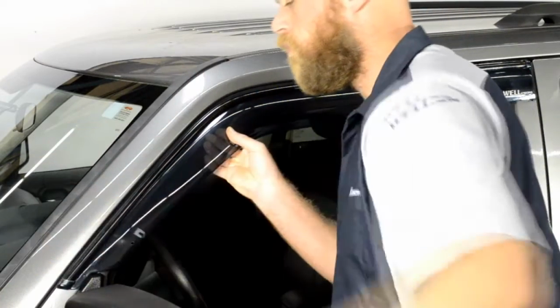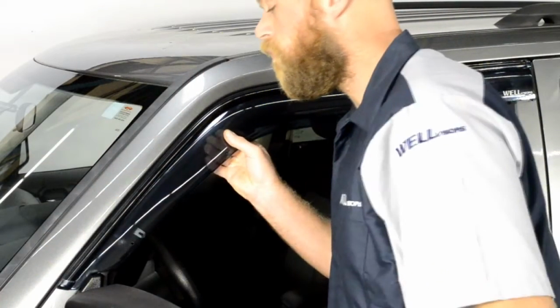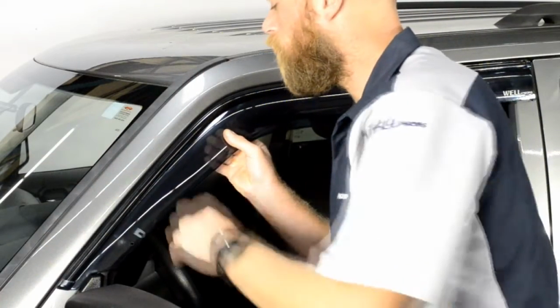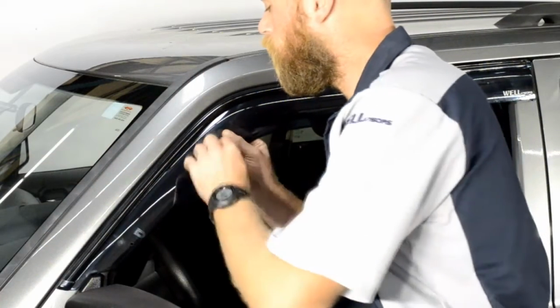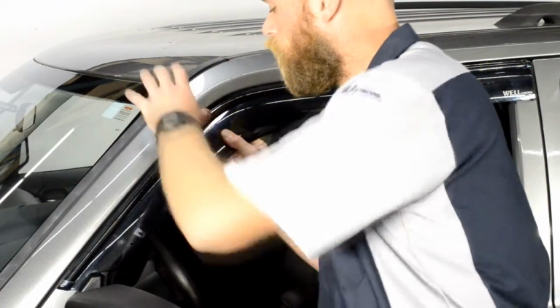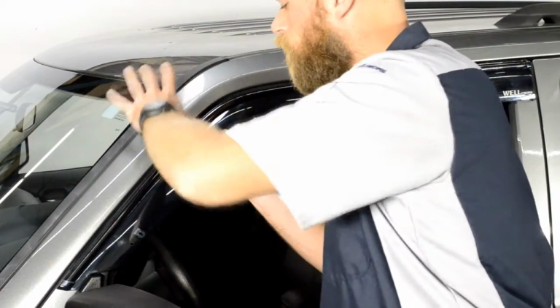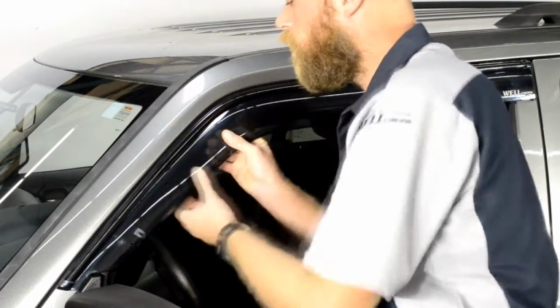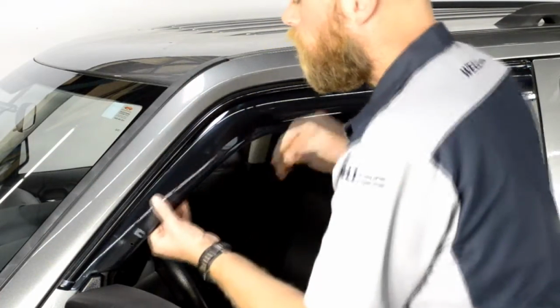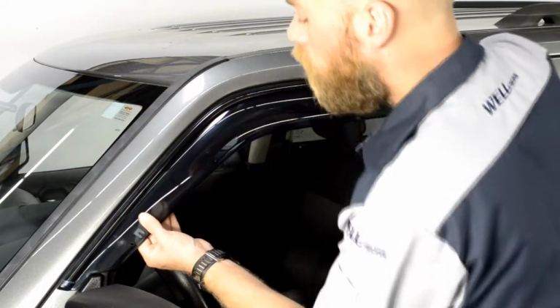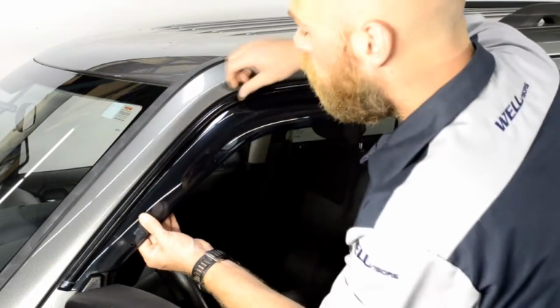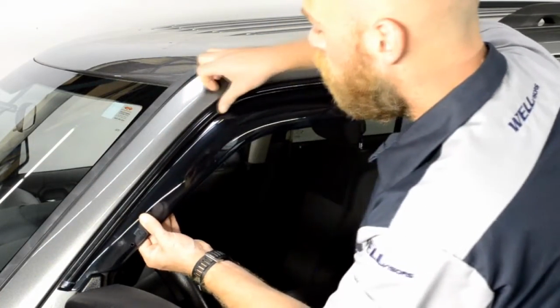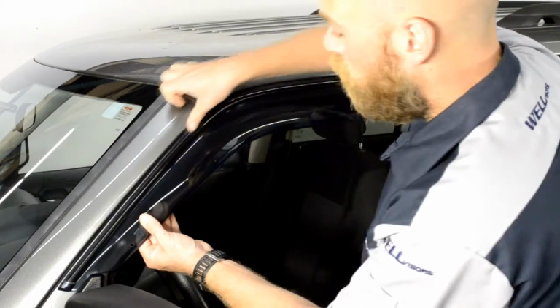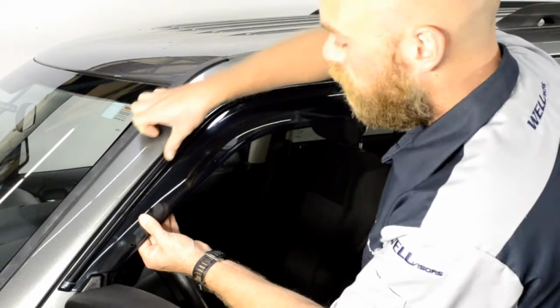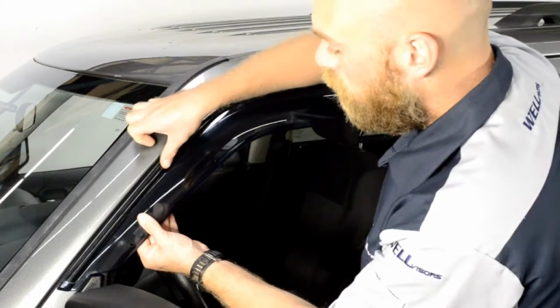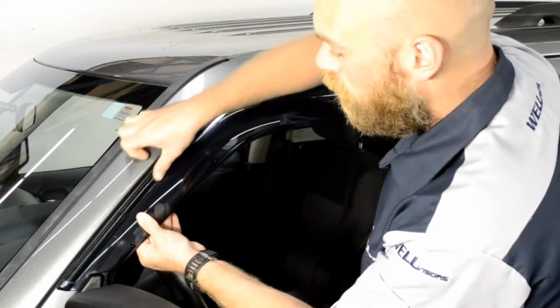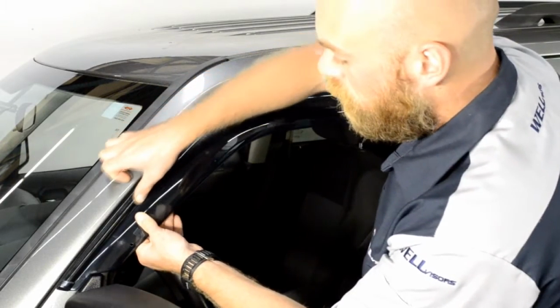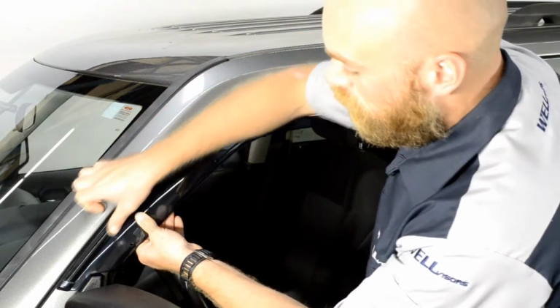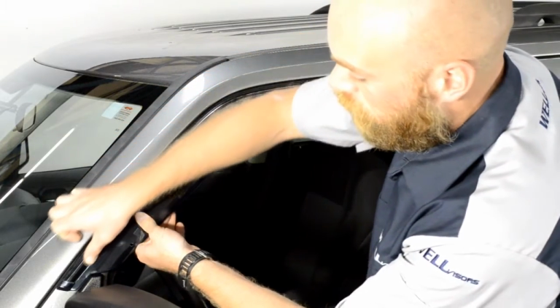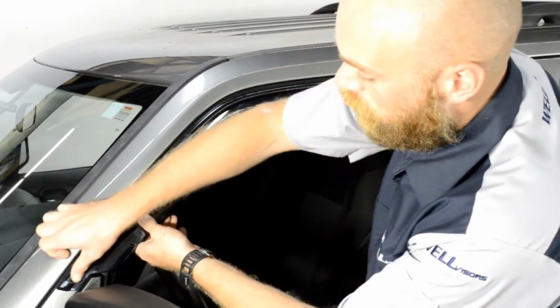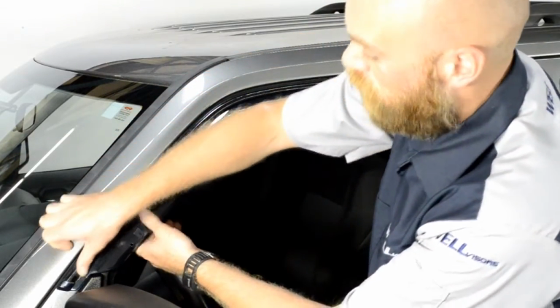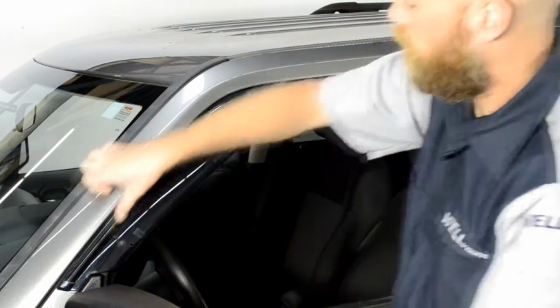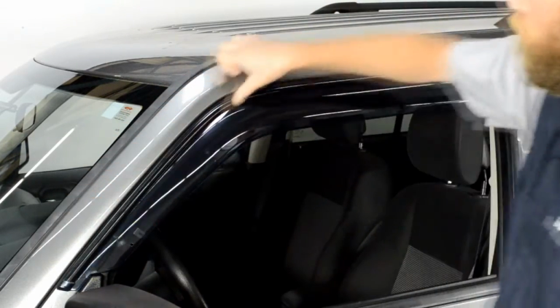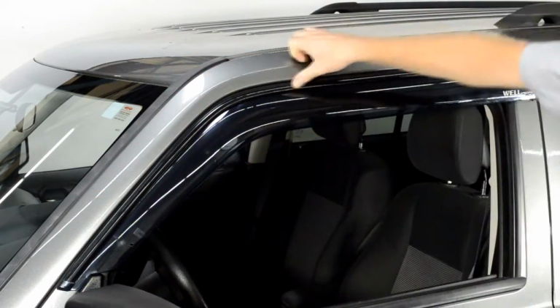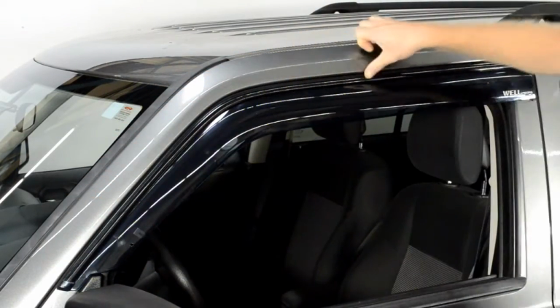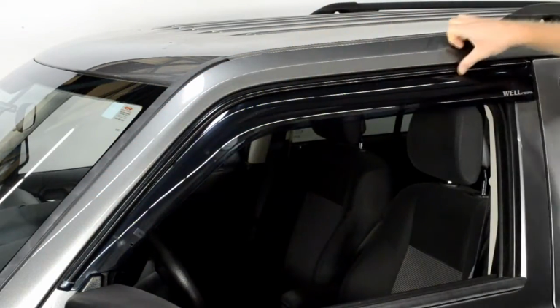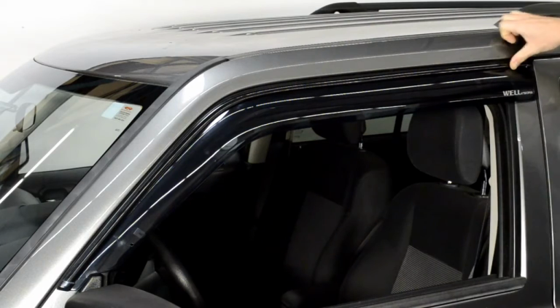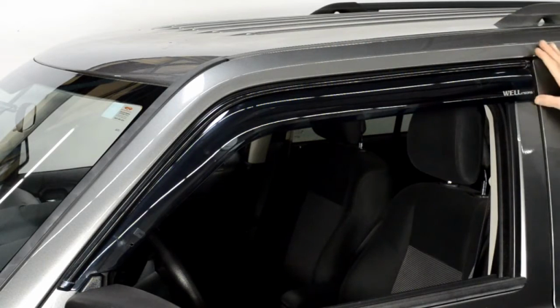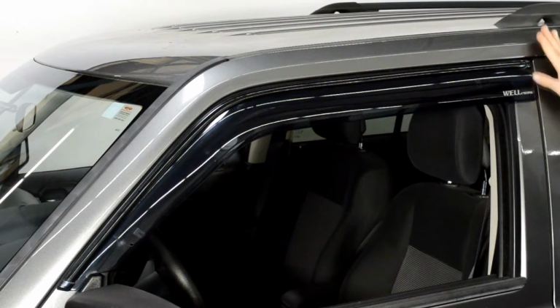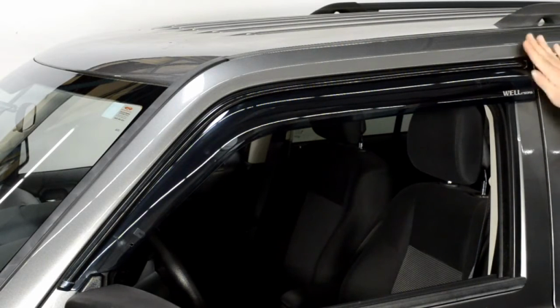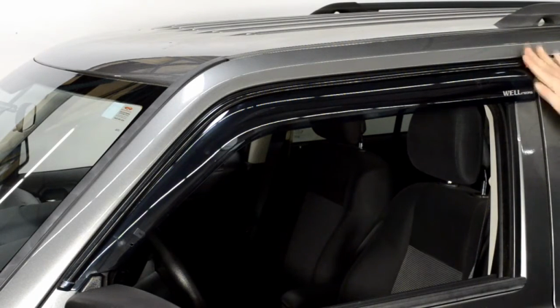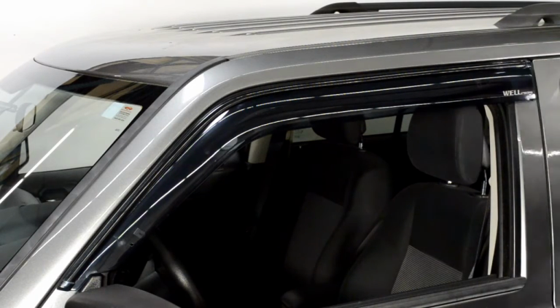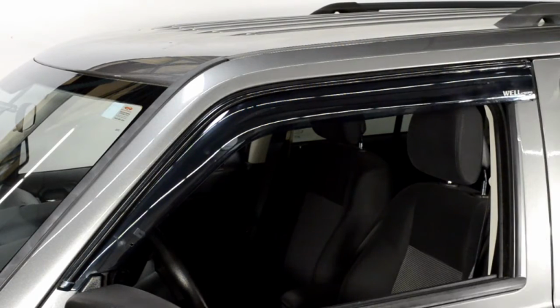Always grab the tape as close to the visor as possible to avoid tearing the tape. Once you have removed all the strips of tape, run your fingers around the edge to ensure a tight seal.